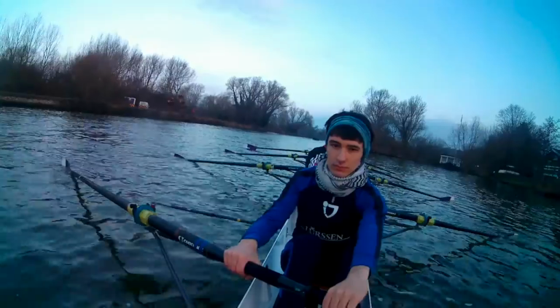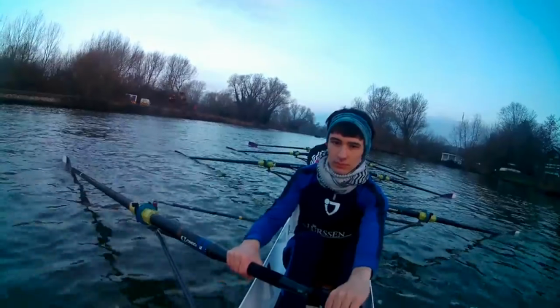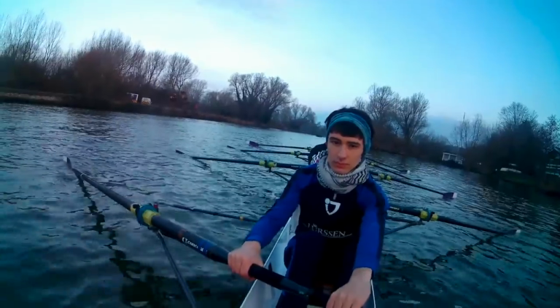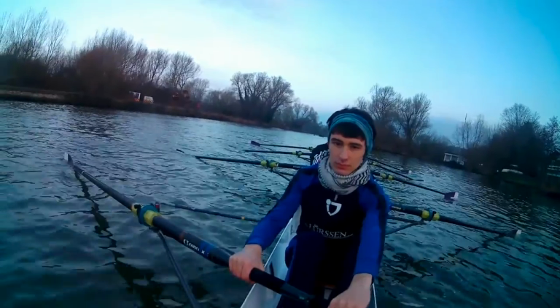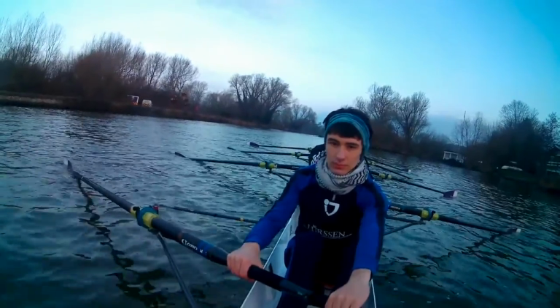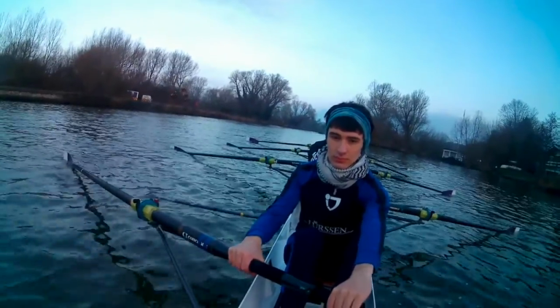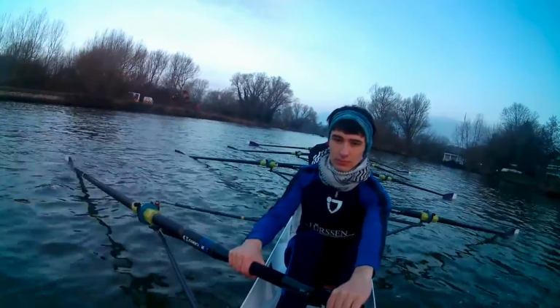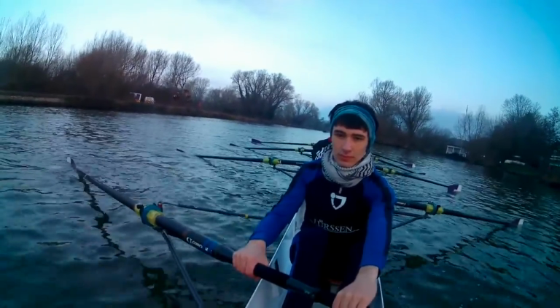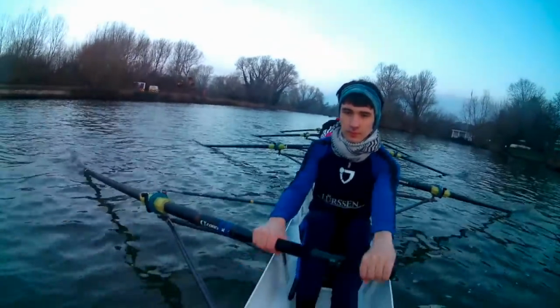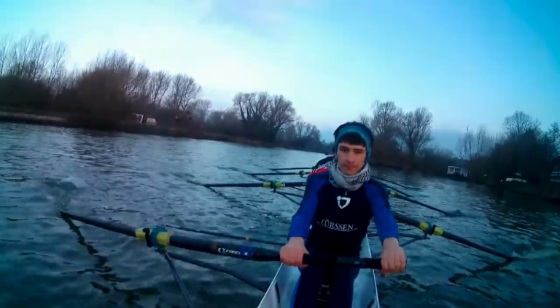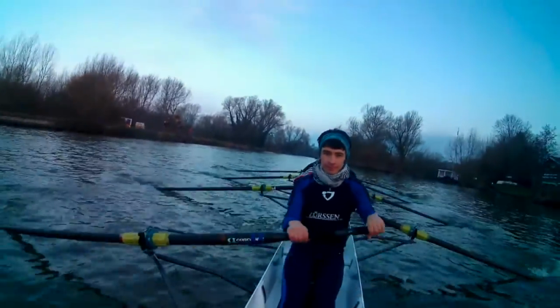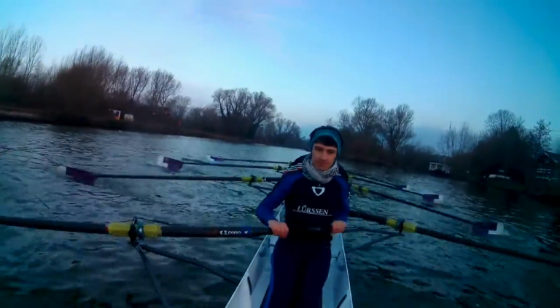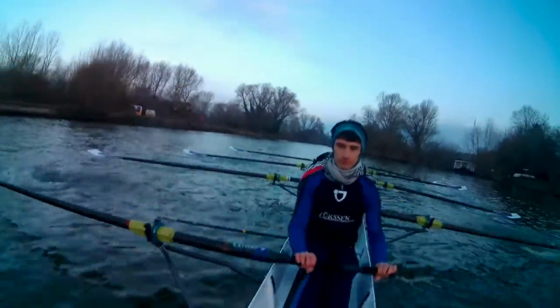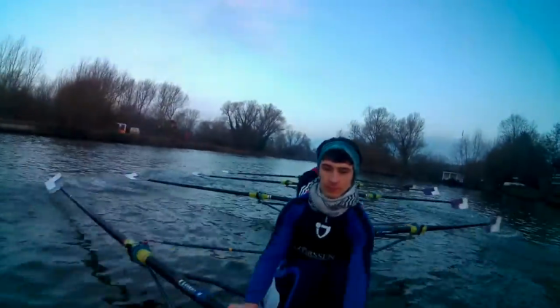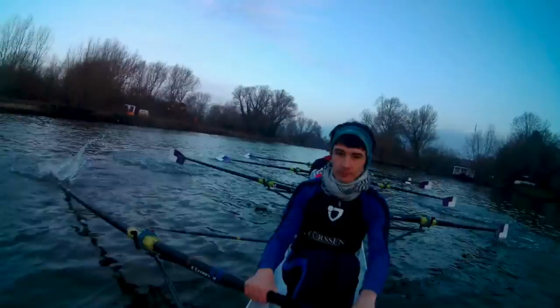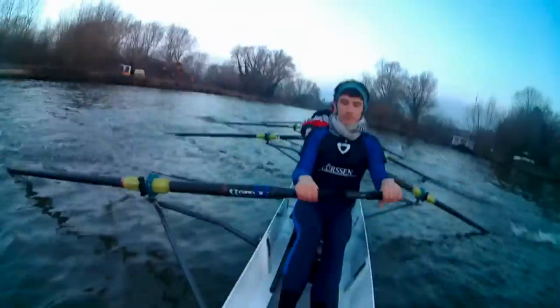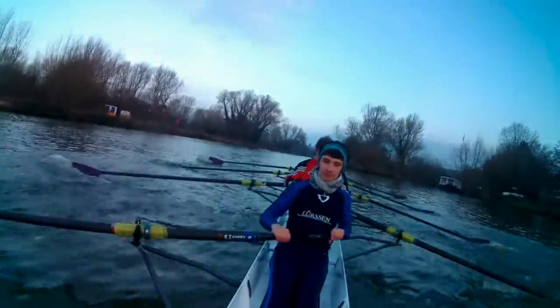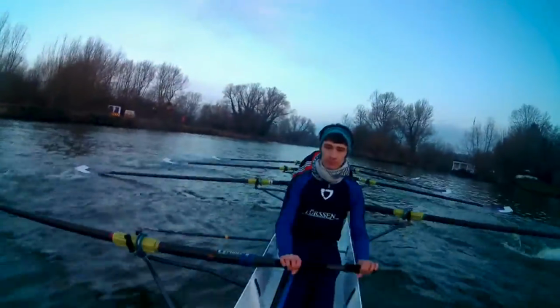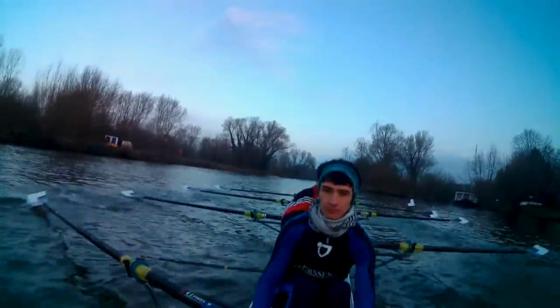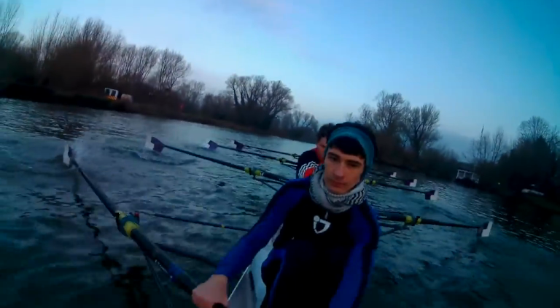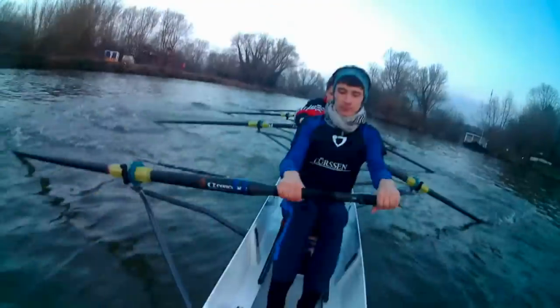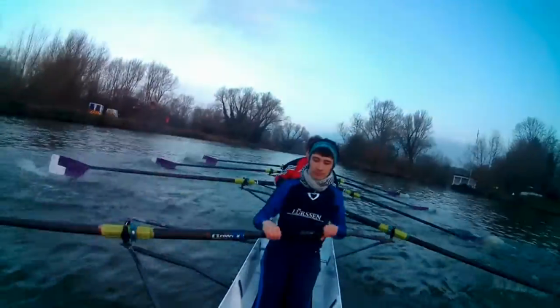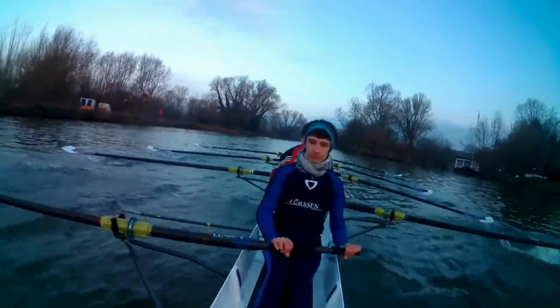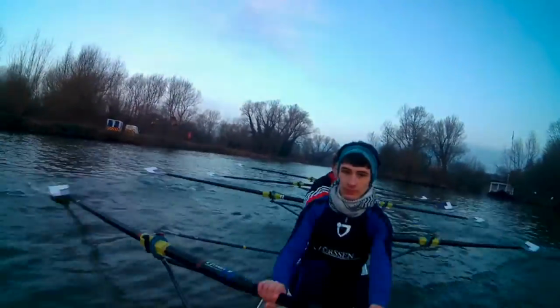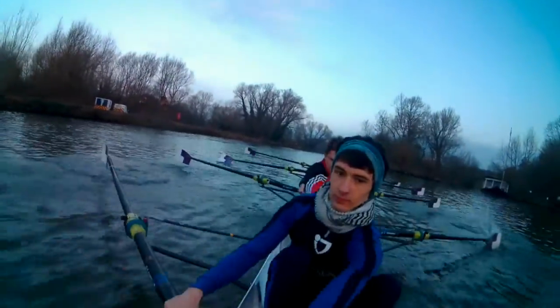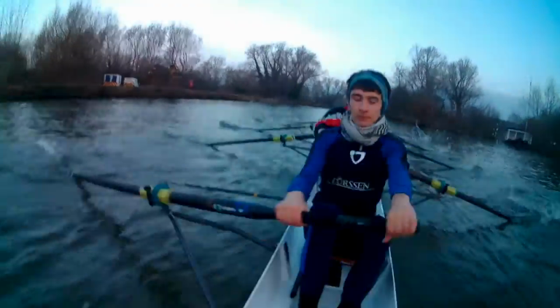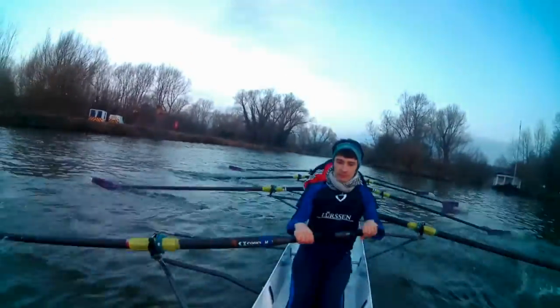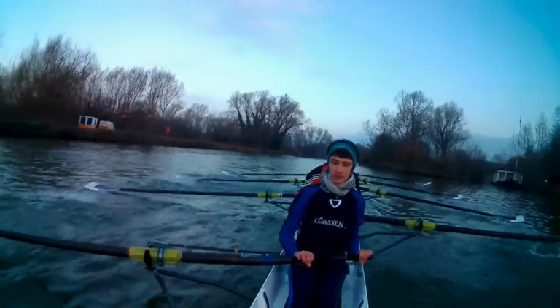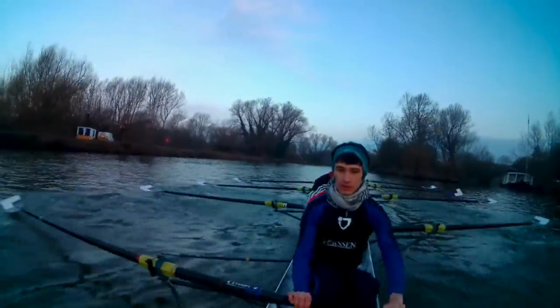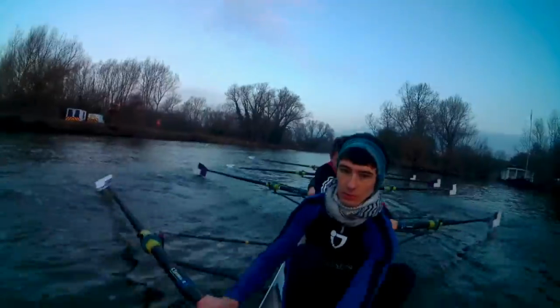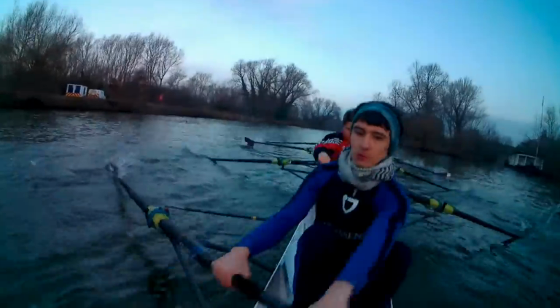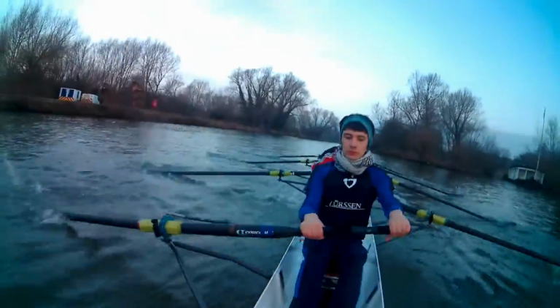Ready, go! Three quarters, half, half, three quarters, sit up.